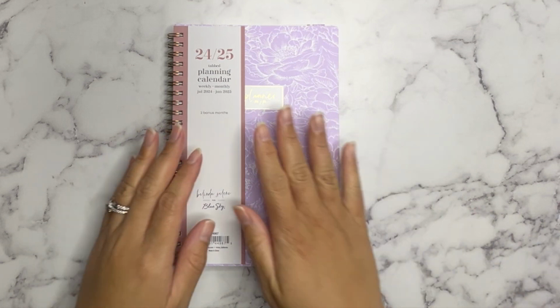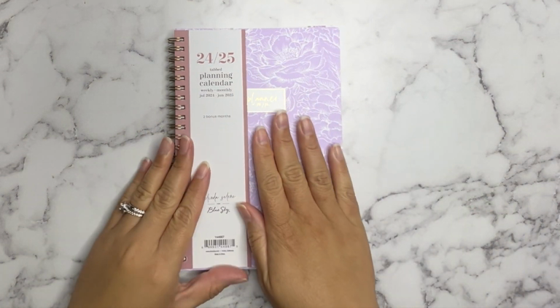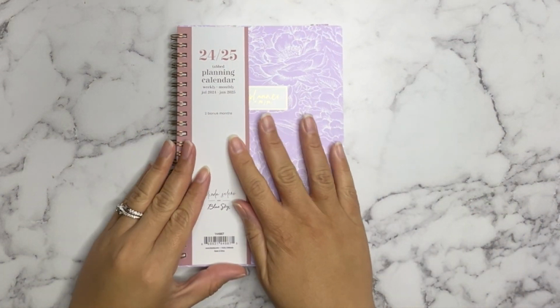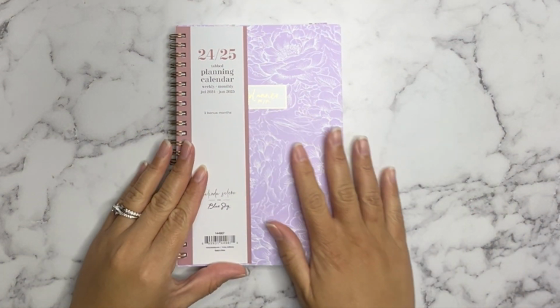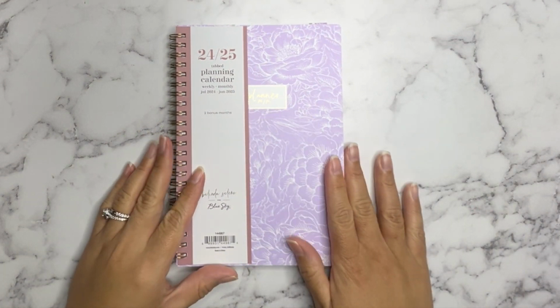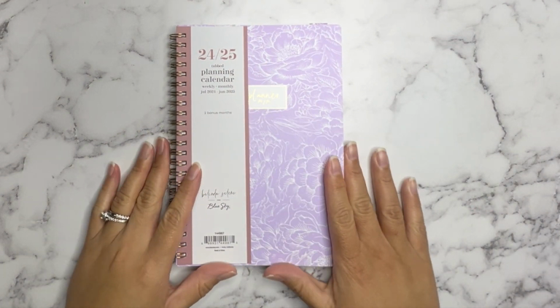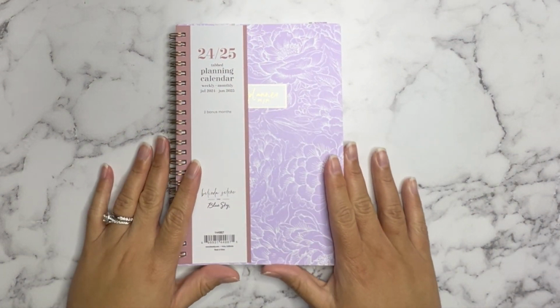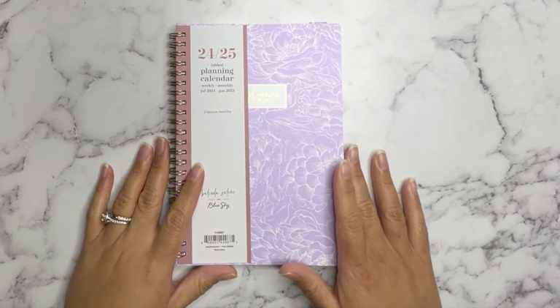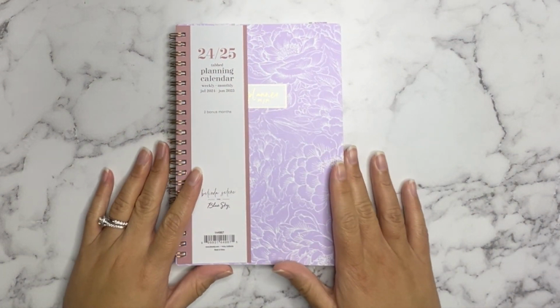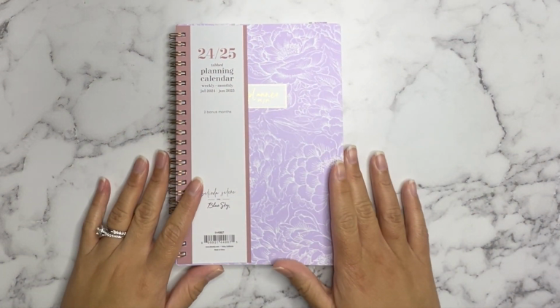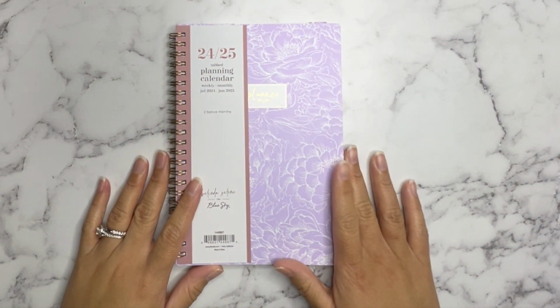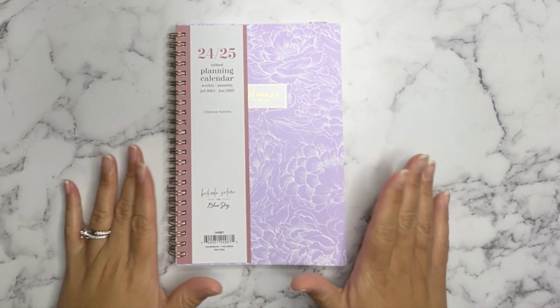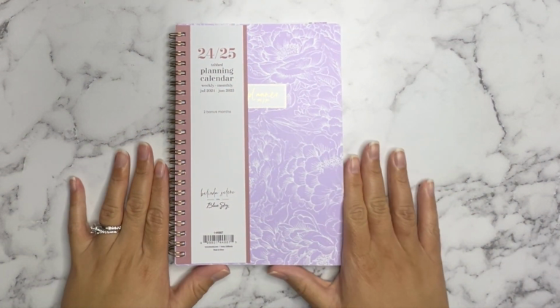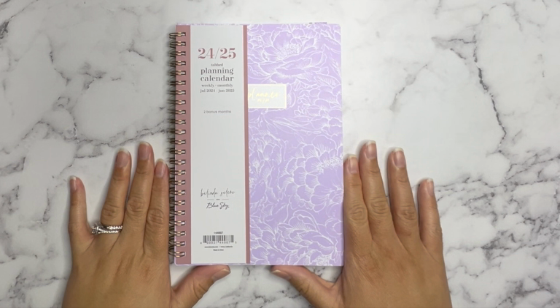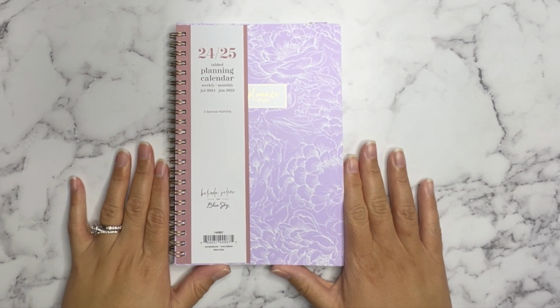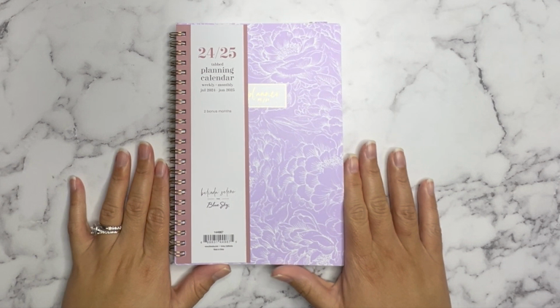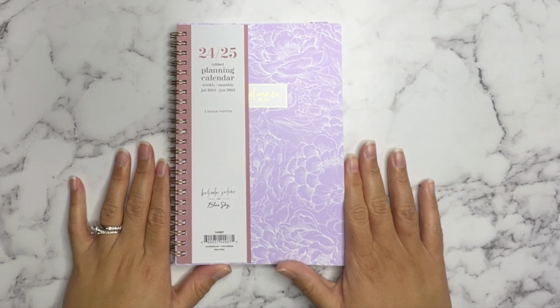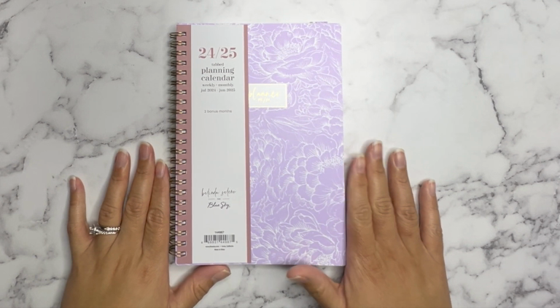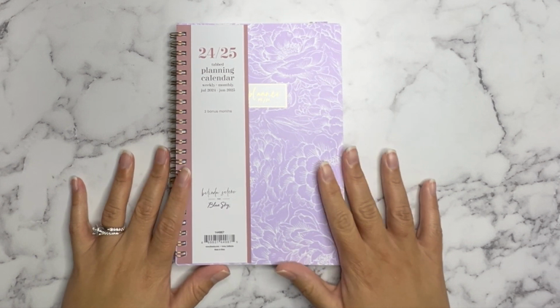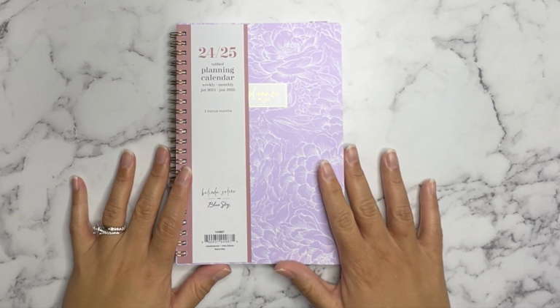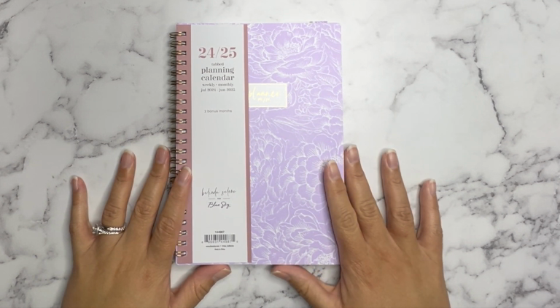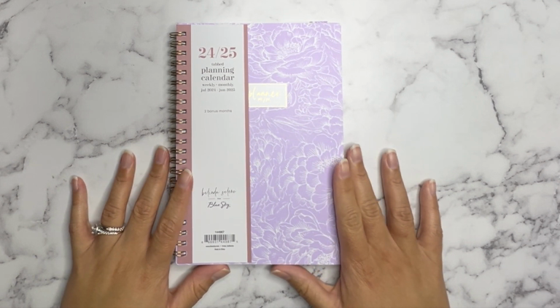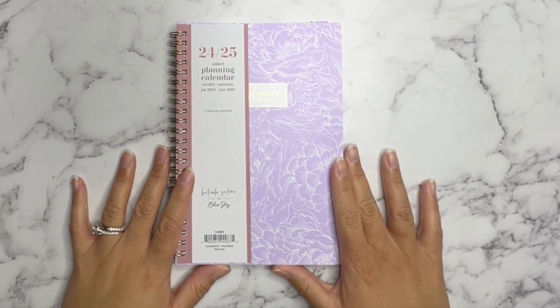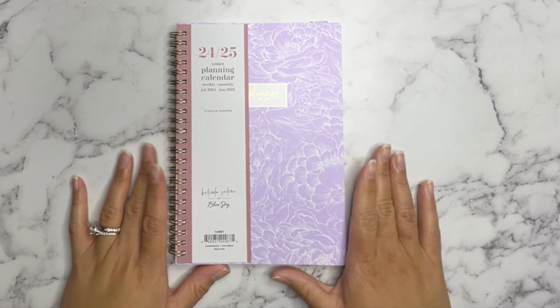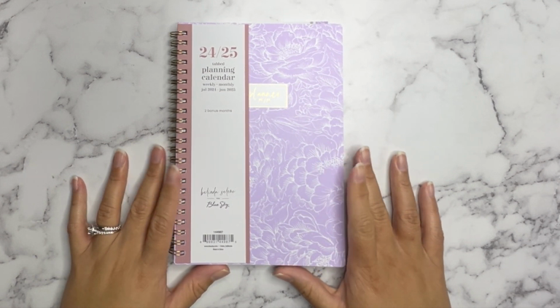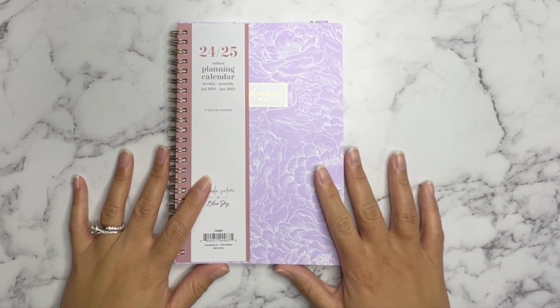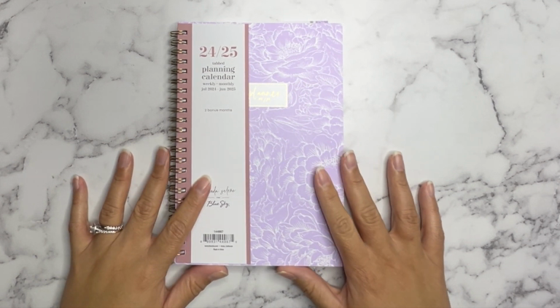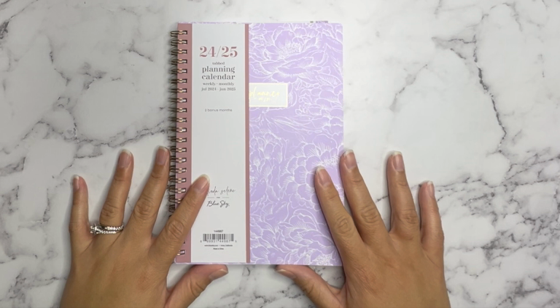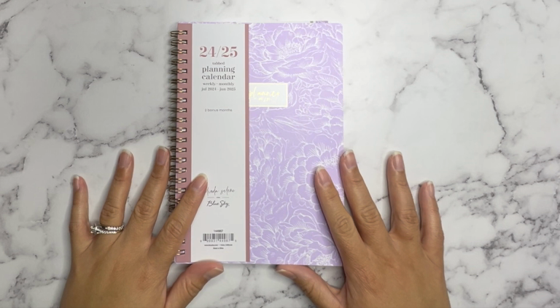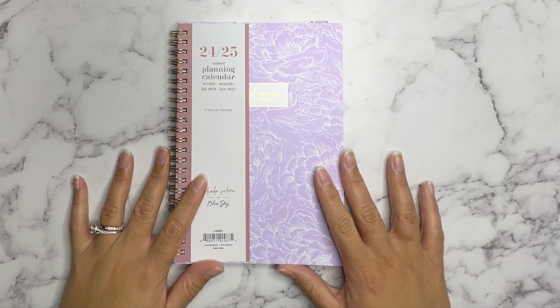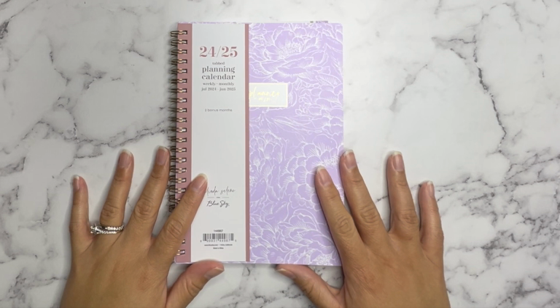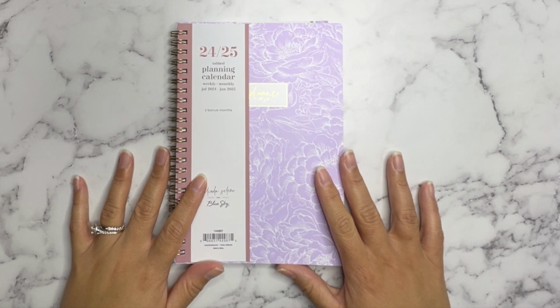Today I am going to be showing you a haul. It's a very small haul — just this one item — but I wanted to go ahead and show it to you before I started using it. This is a new planner that I just picked up from Staples.